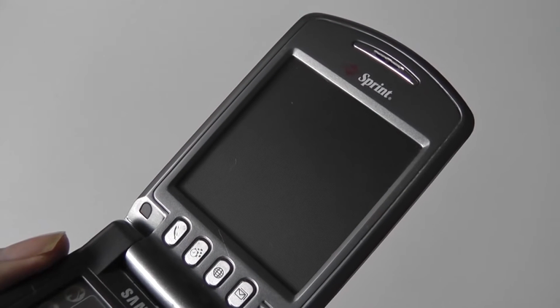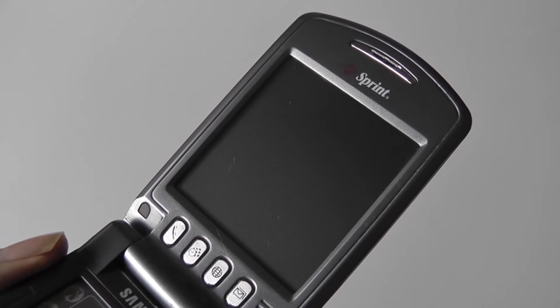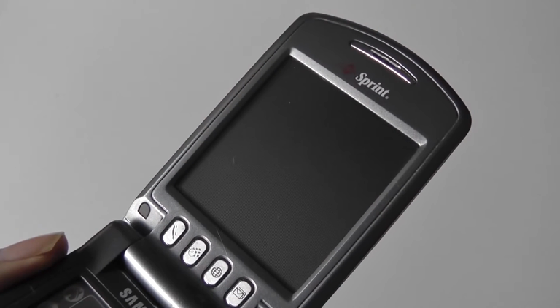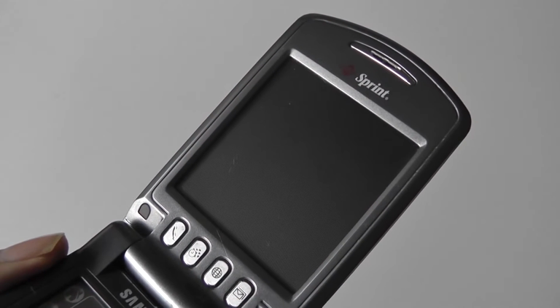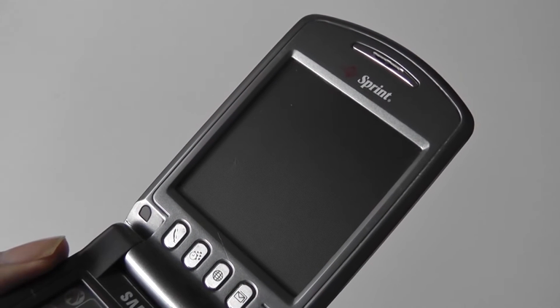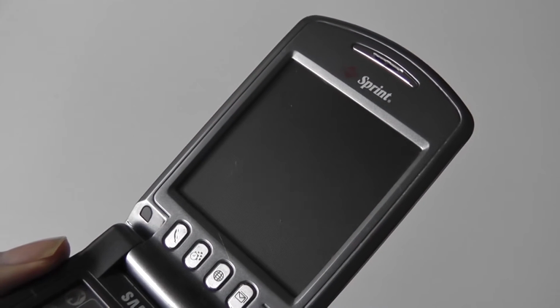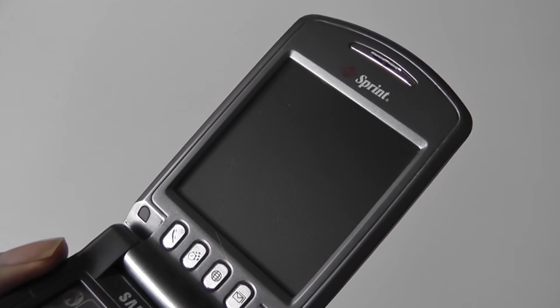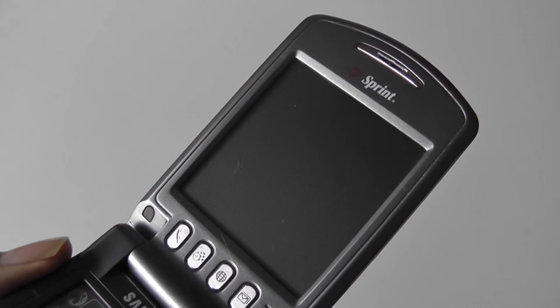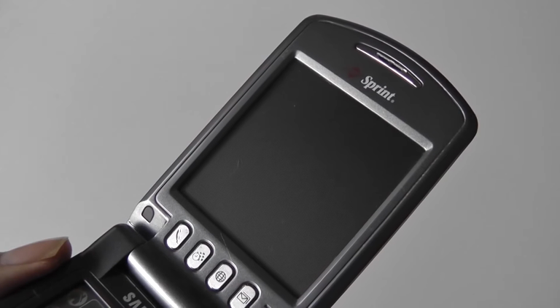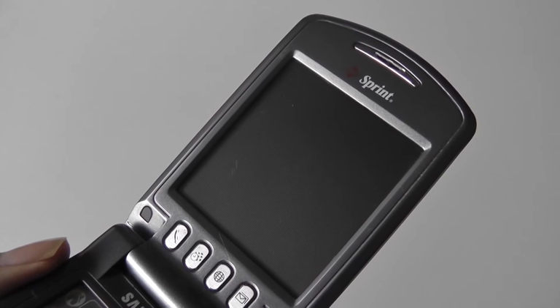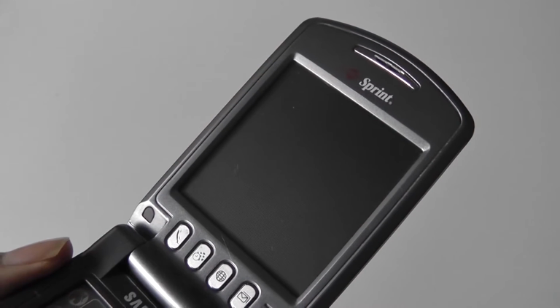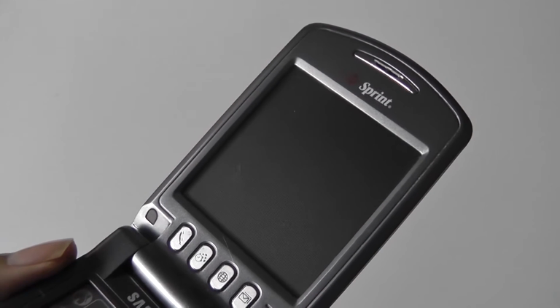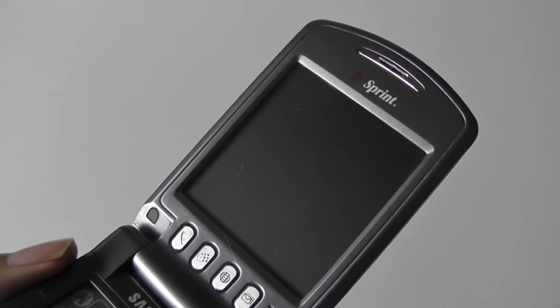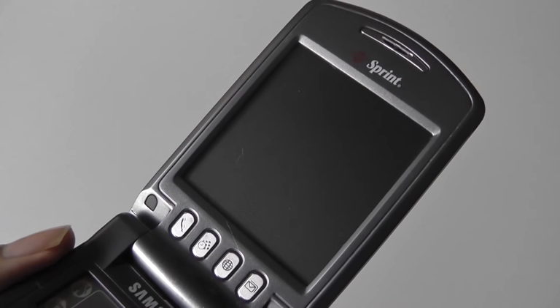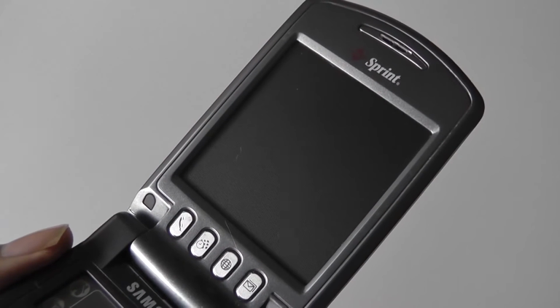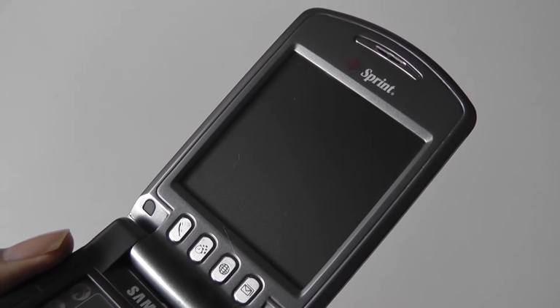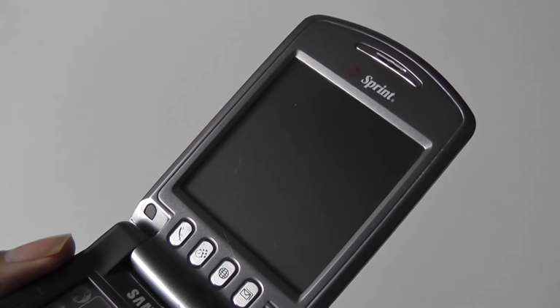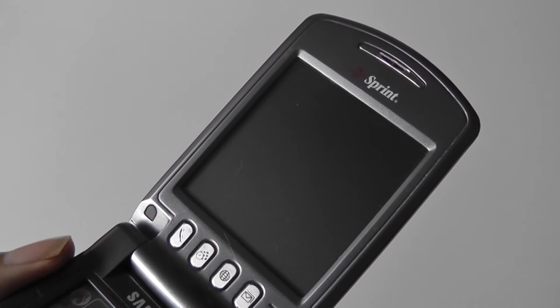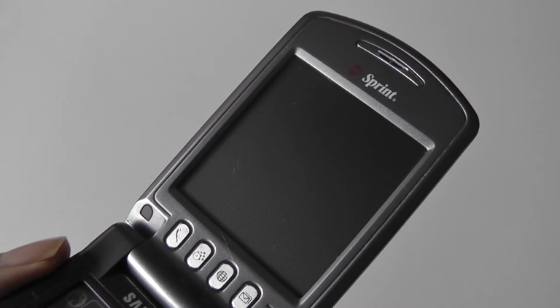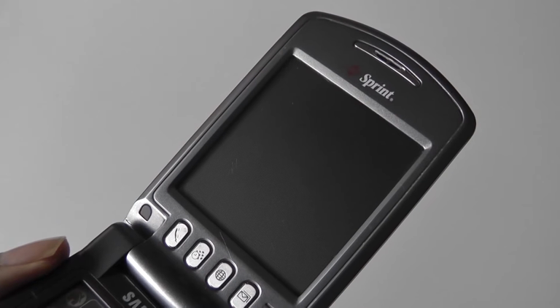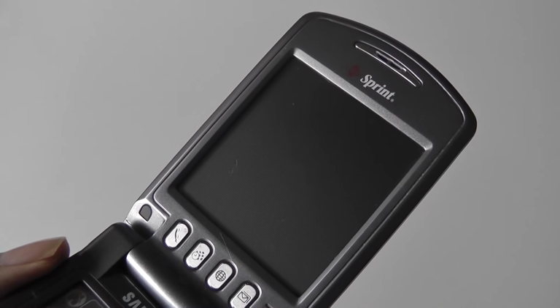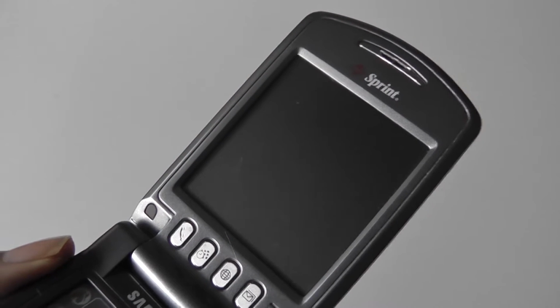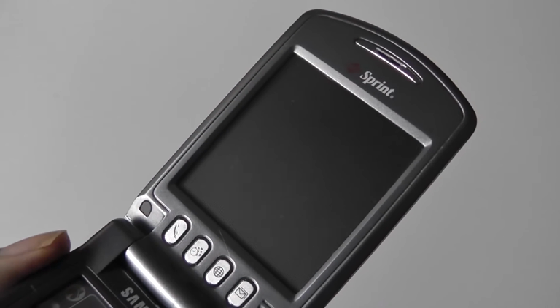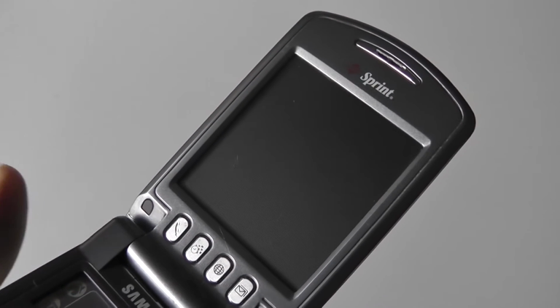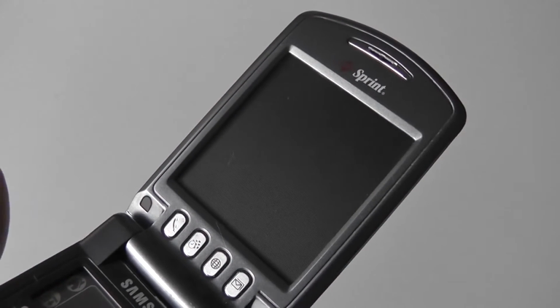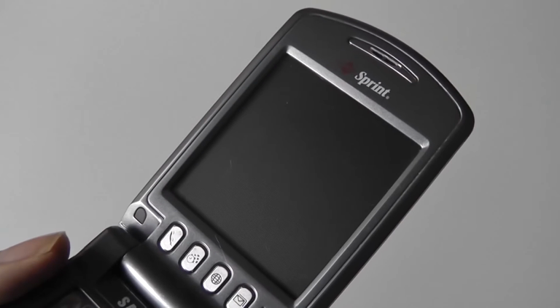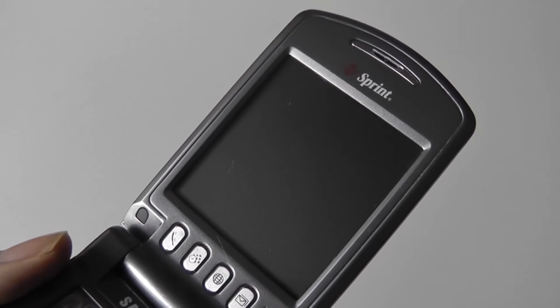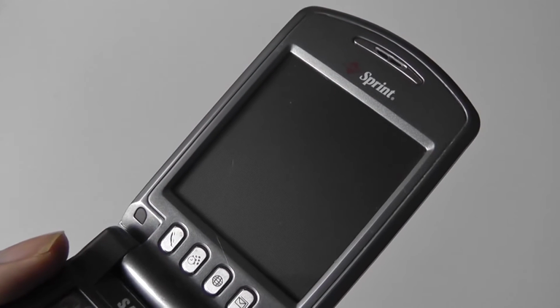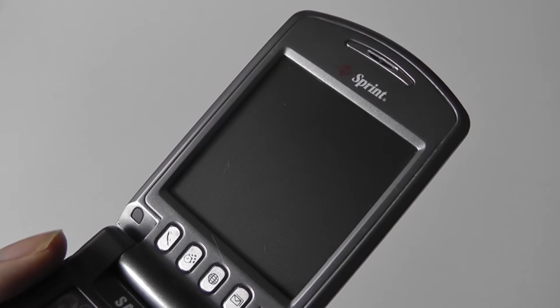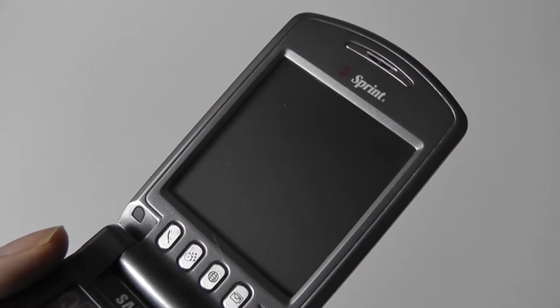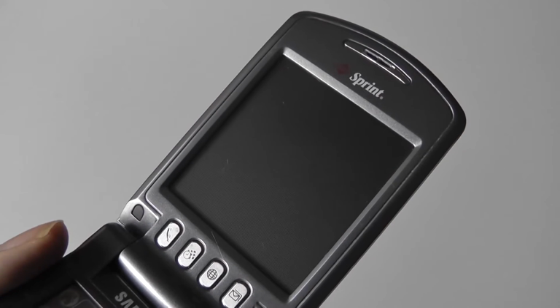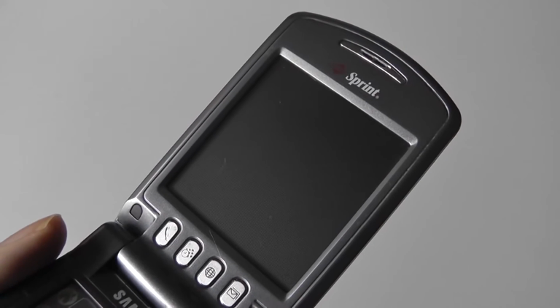So if you've ever seen or used a Palm PDA, you'll be right at home — it just has that extra phone functionality added on. There isn't built-in Wi-Fi or Bluetooth, so you're basically stuck with just your data connectivity for calling as well as accessing very limited internet services.